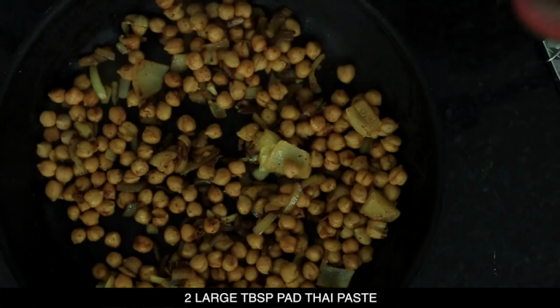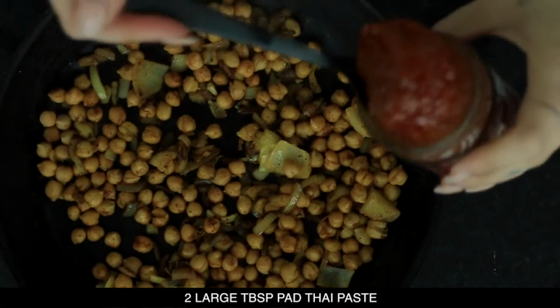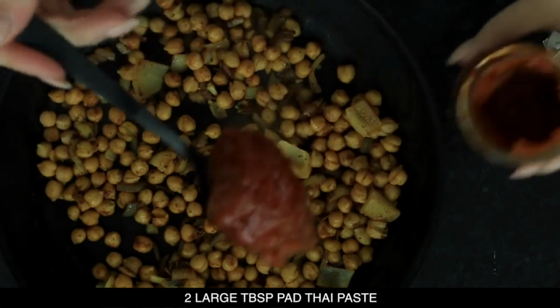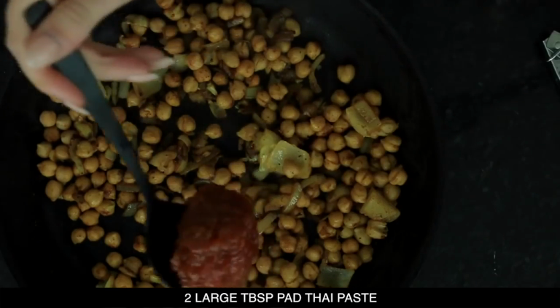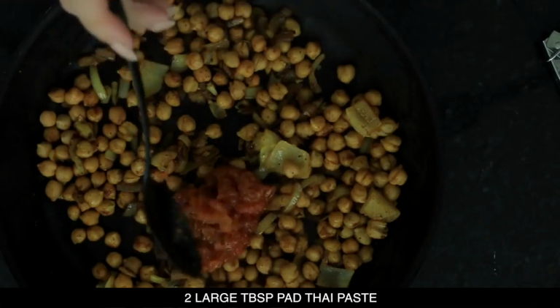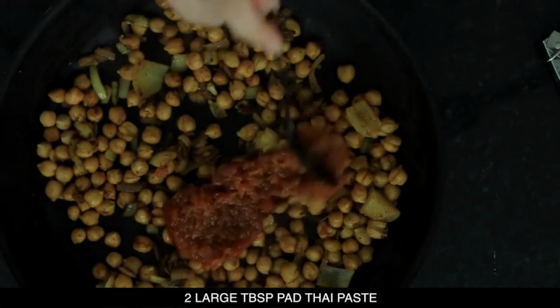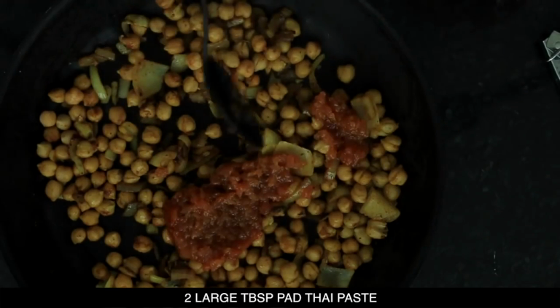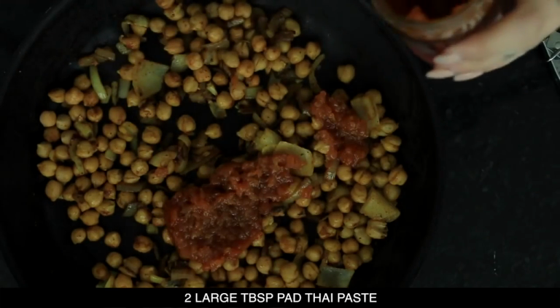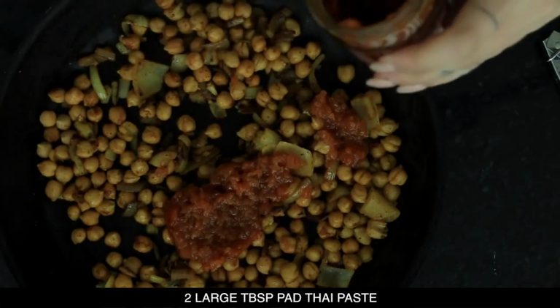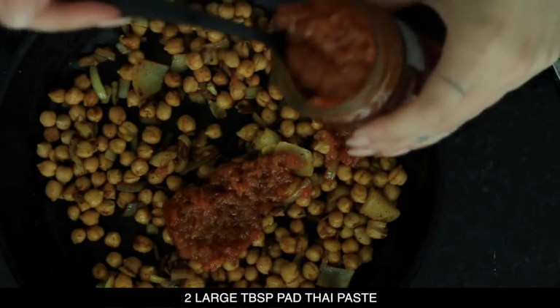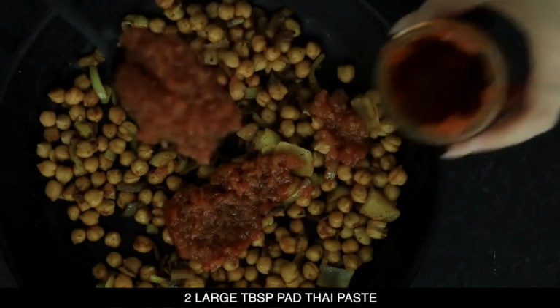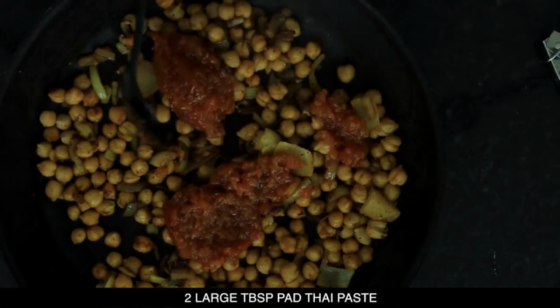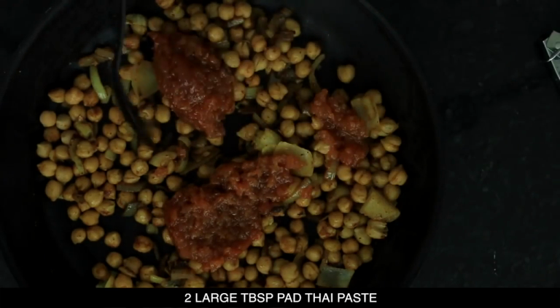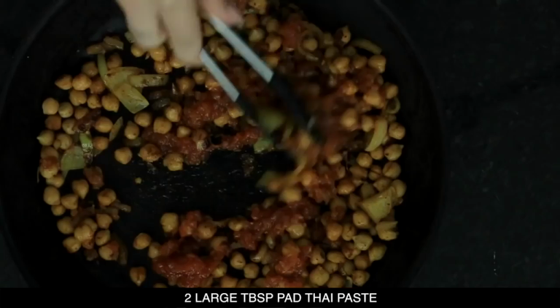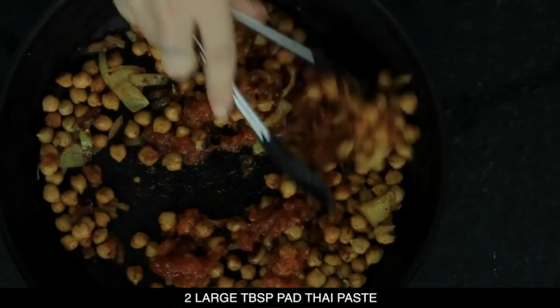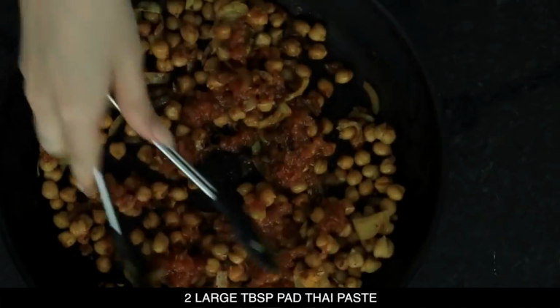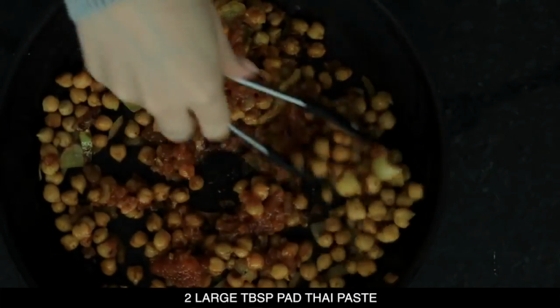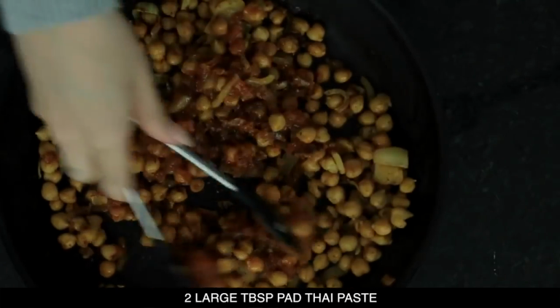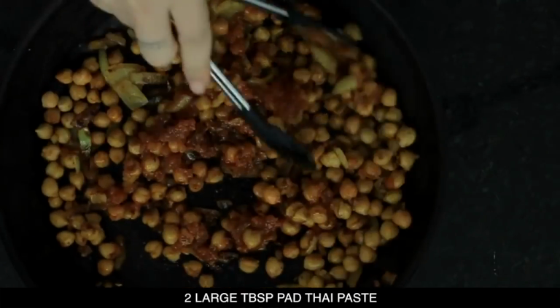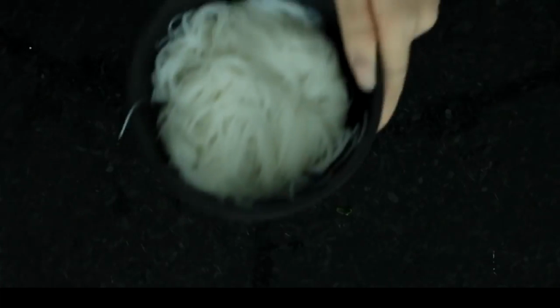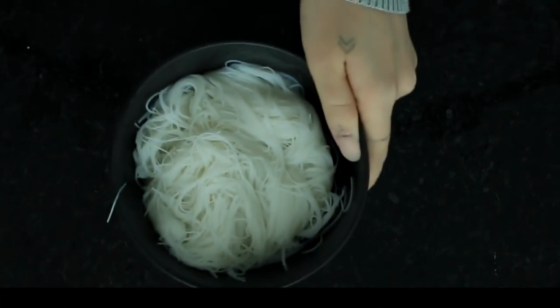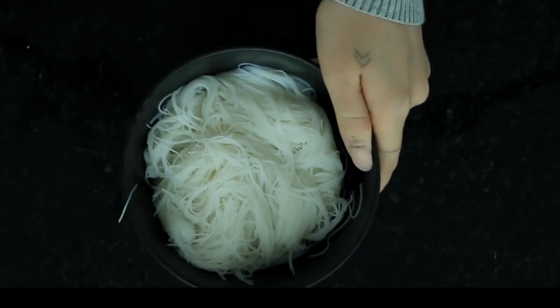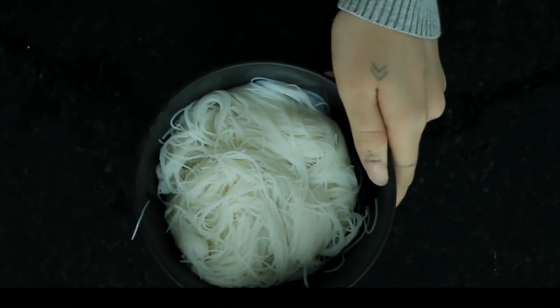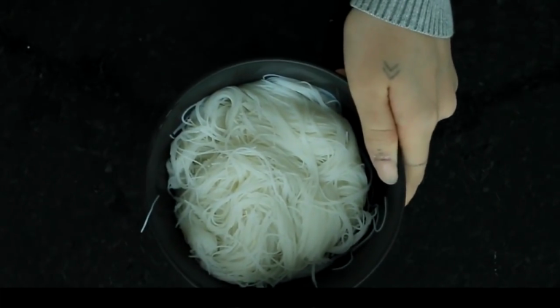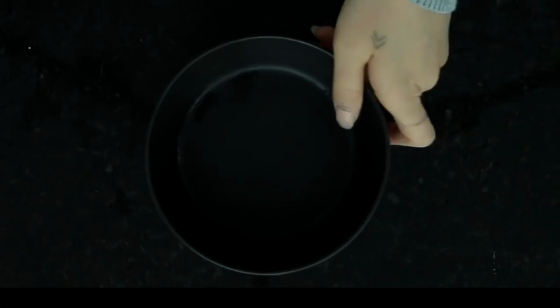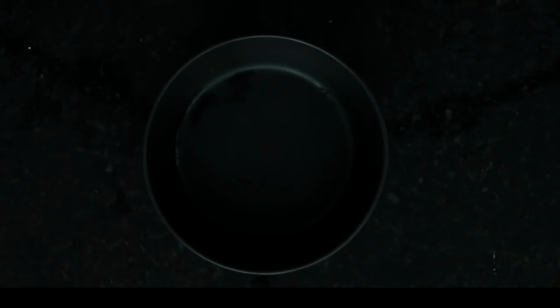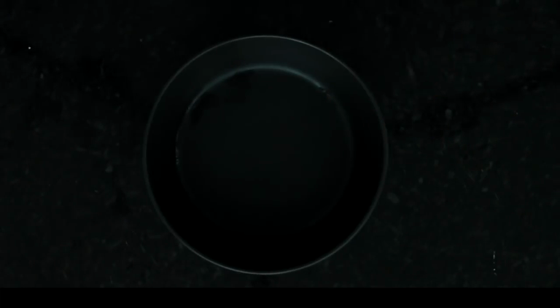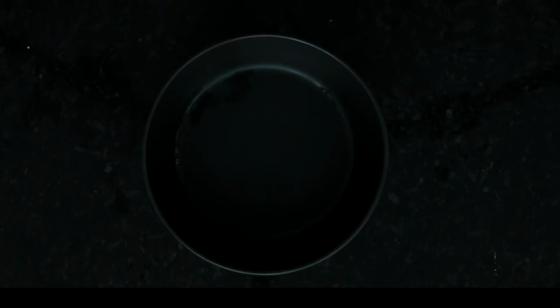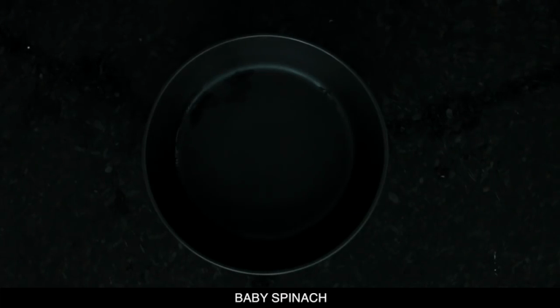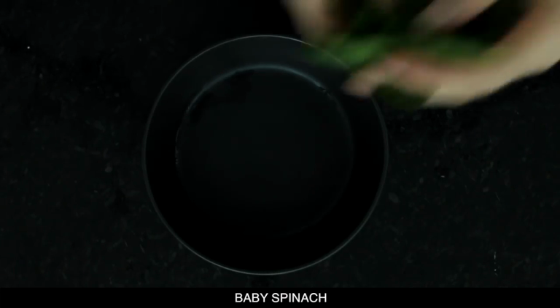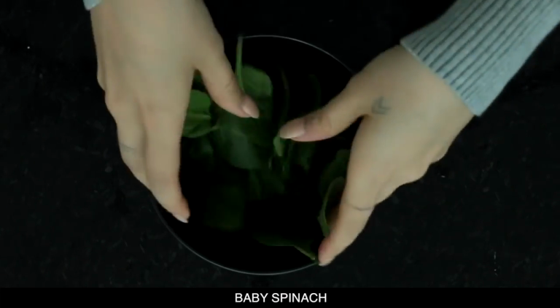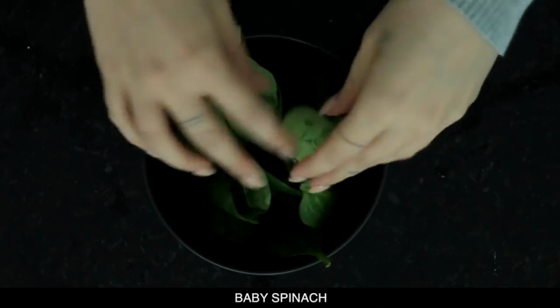After the chickpeas have been cooking for 20 minutes, I'm gonna pull them off the stove and add in two large tablespoons of pad thai paste and just mix that all around. Then I'm gonna pop it back on the stove for about another five minutes while I'm assembling the rest of the salad.